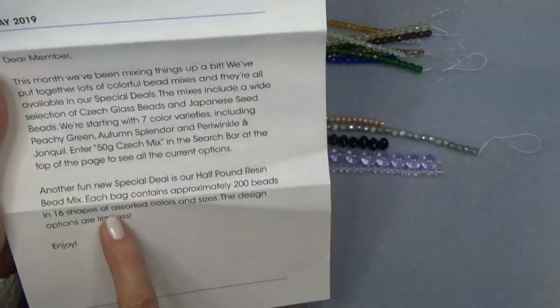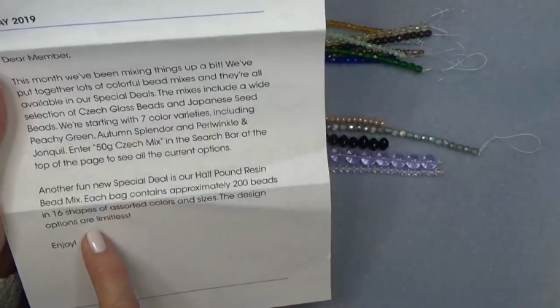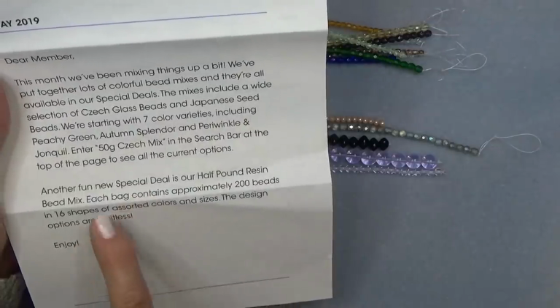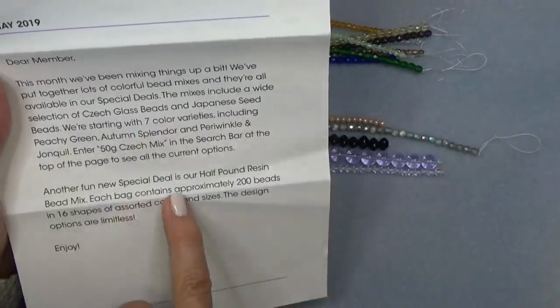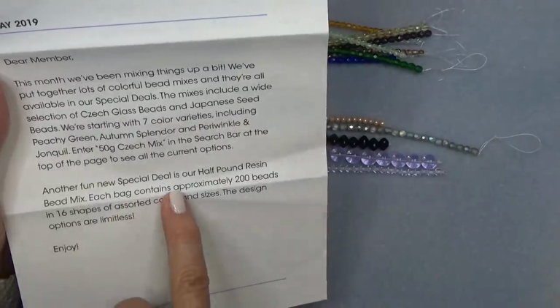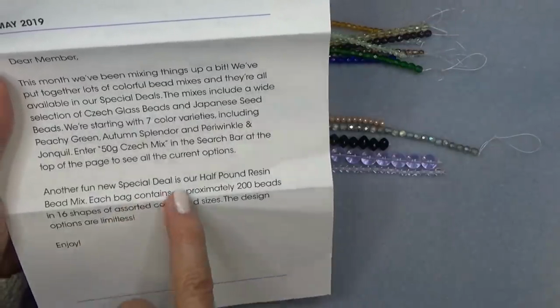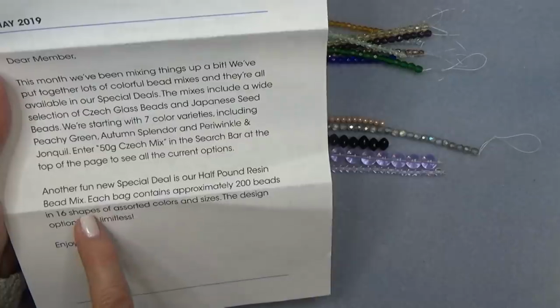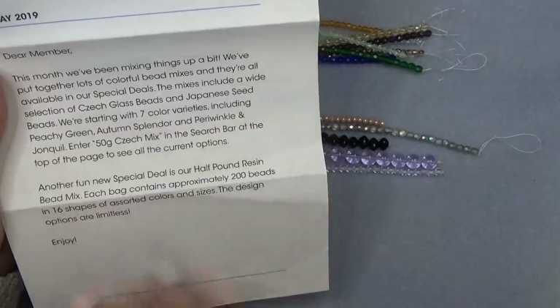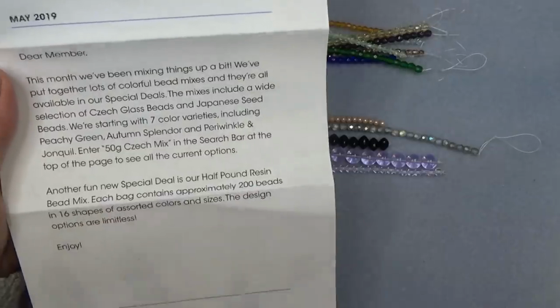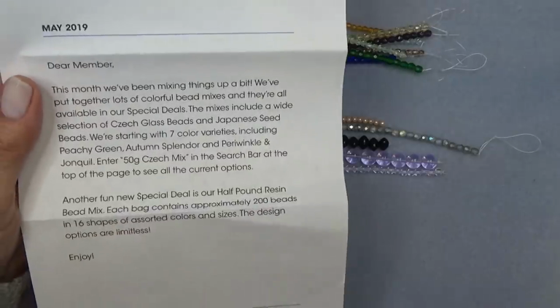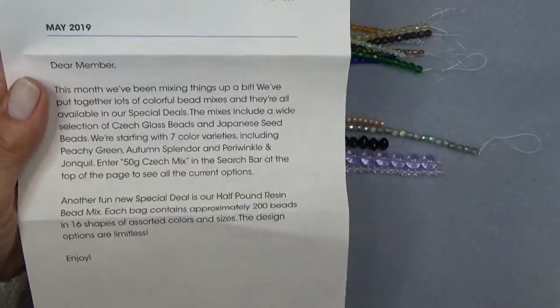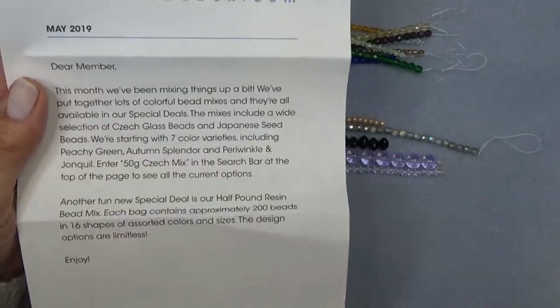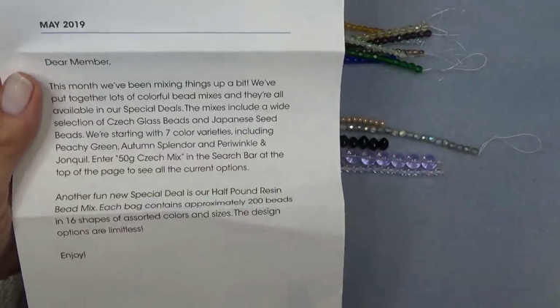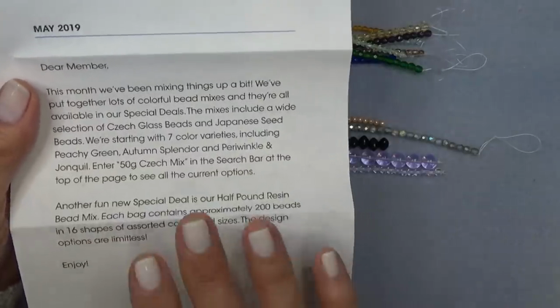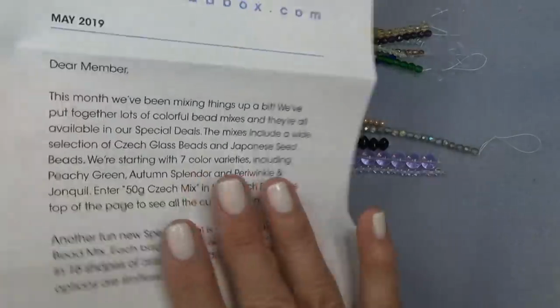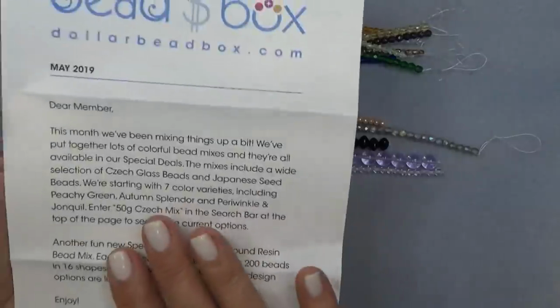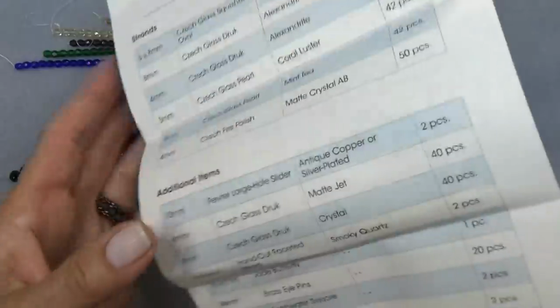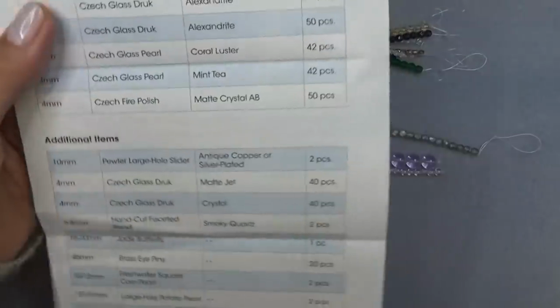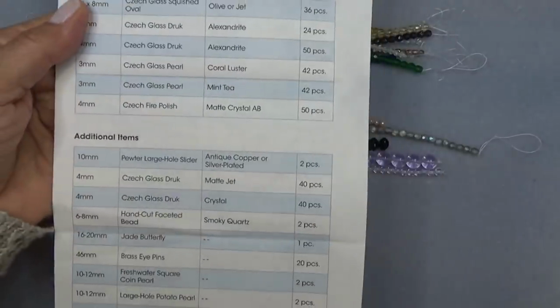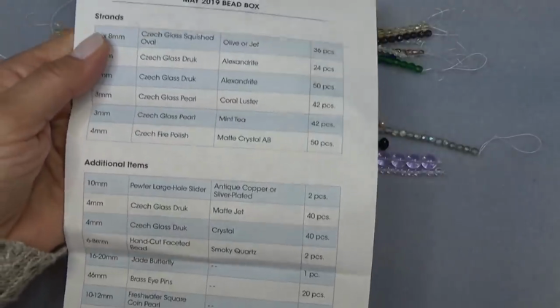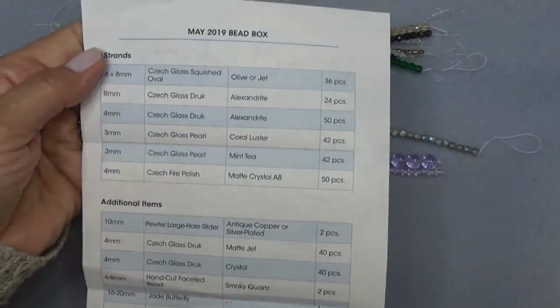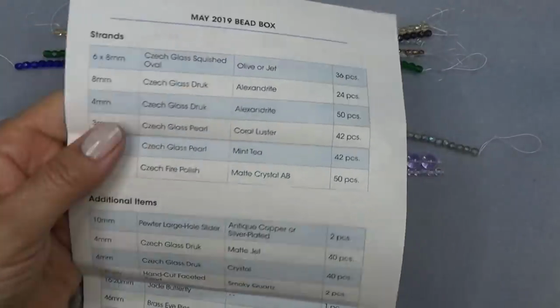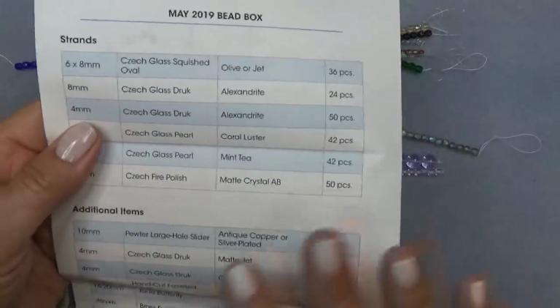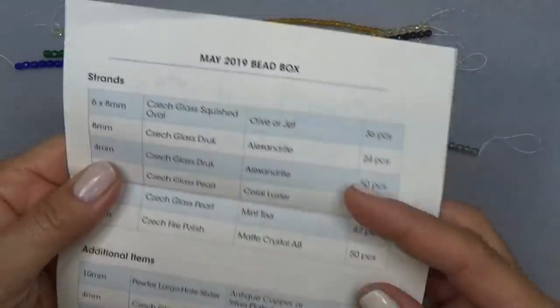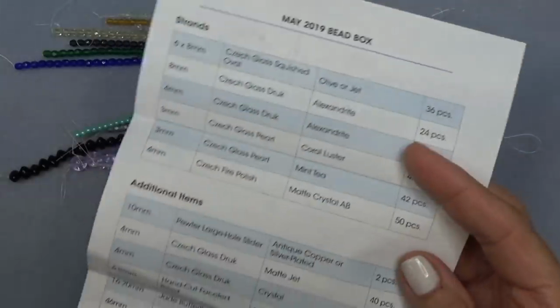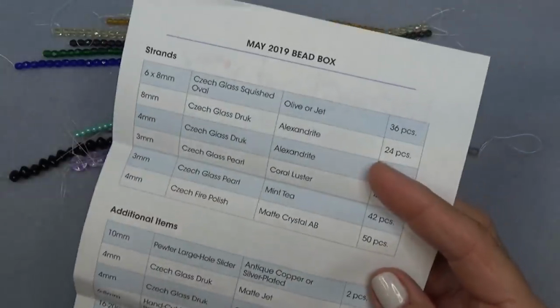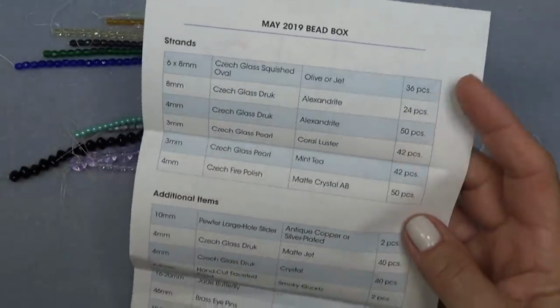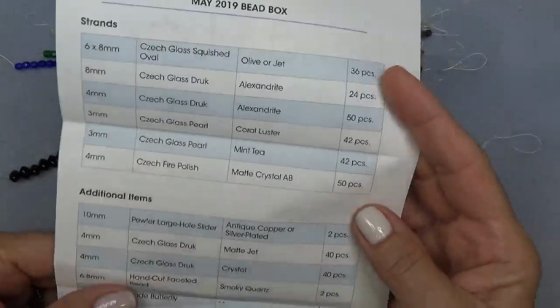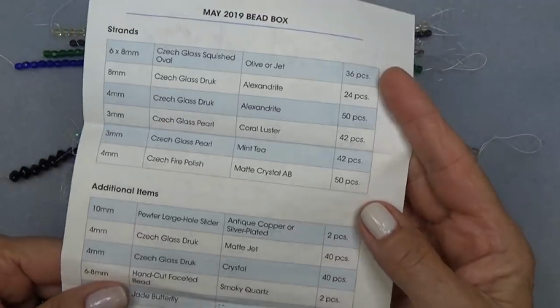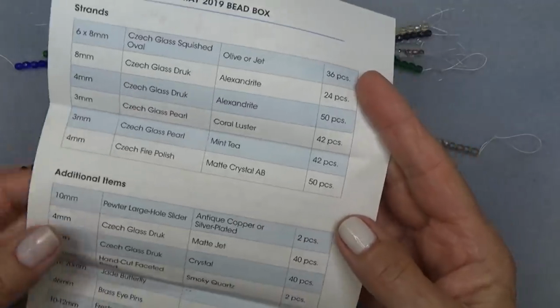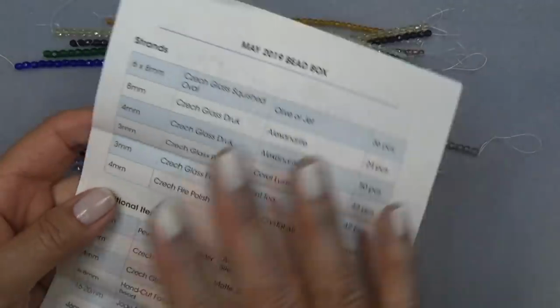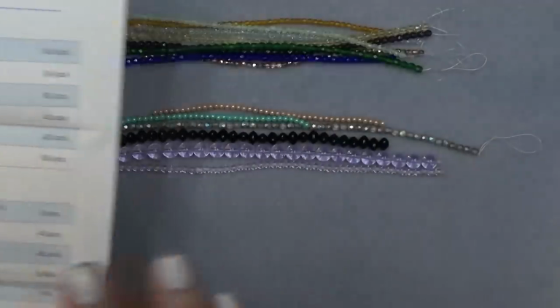They have another fun special deal — a half pound resin bead mix. So they're telling you about some of the new stuff on their website. Here's the list. I love the way they do the list here so you know exactly what you're getting and it's easy to read.